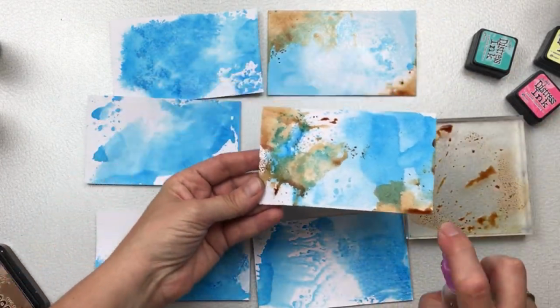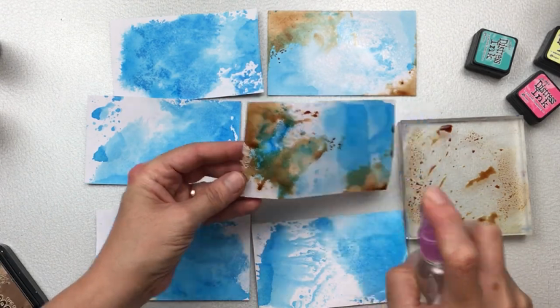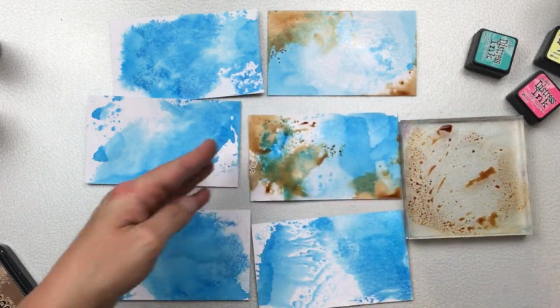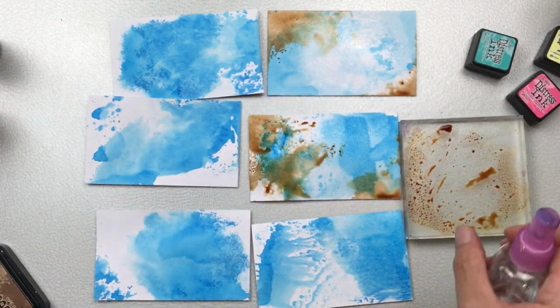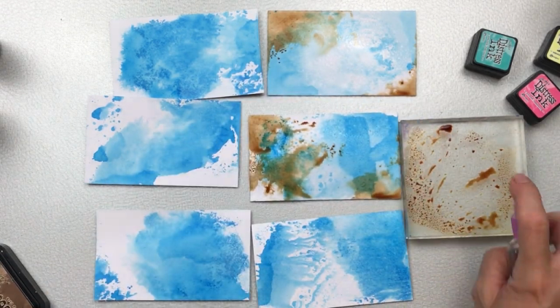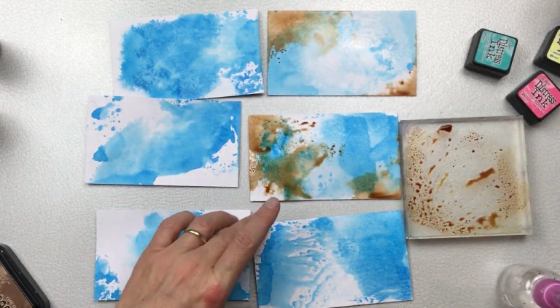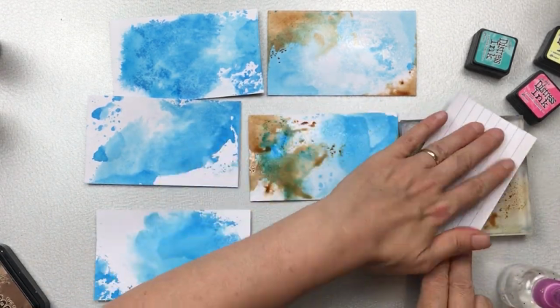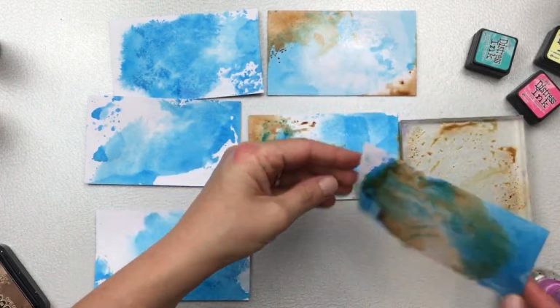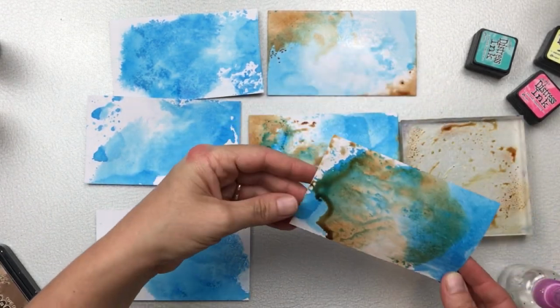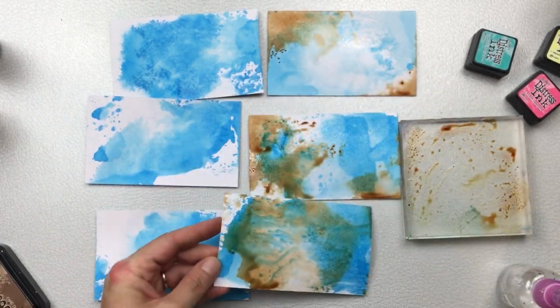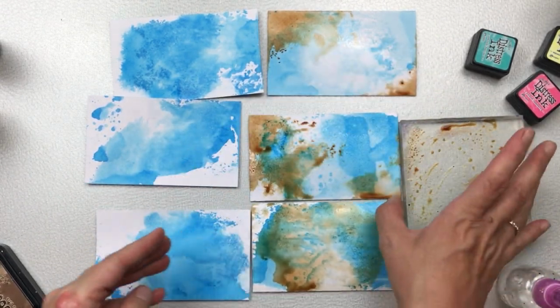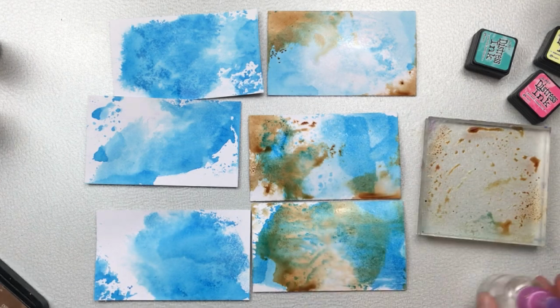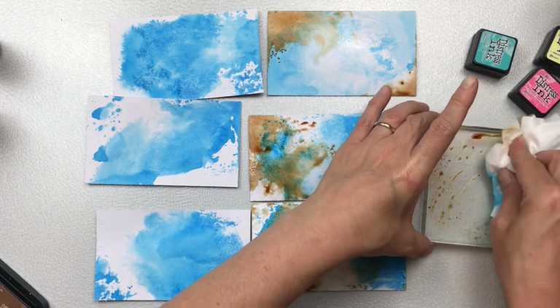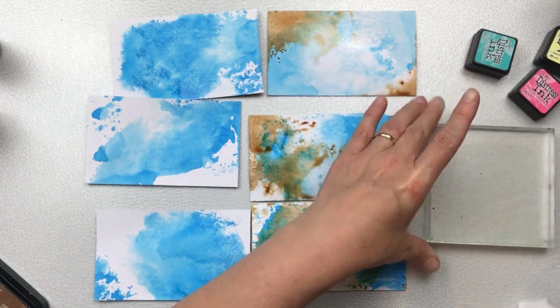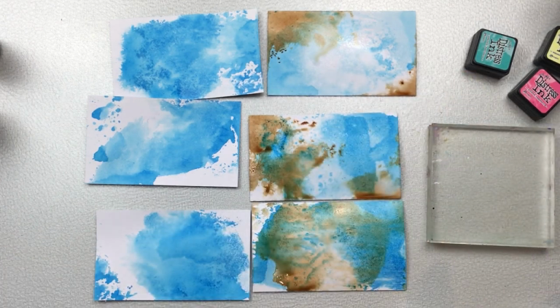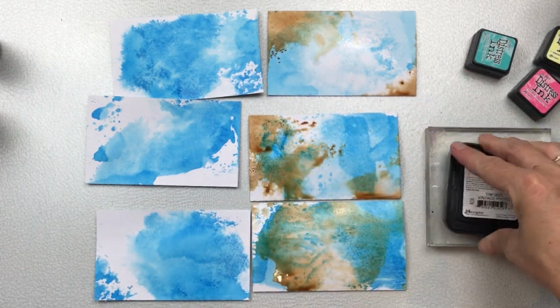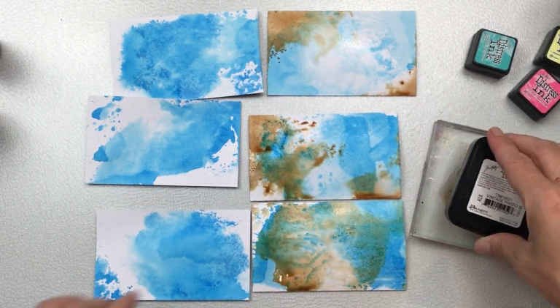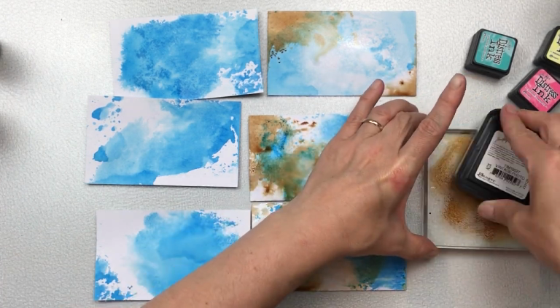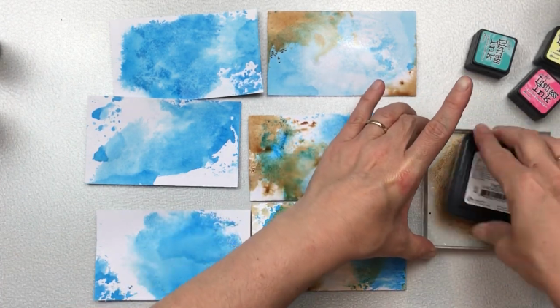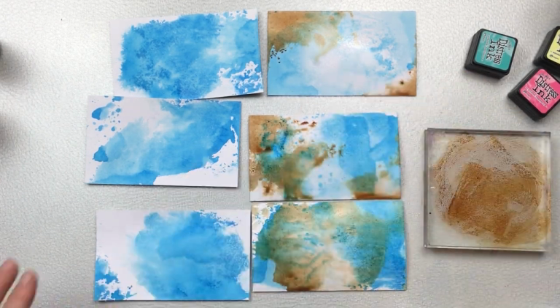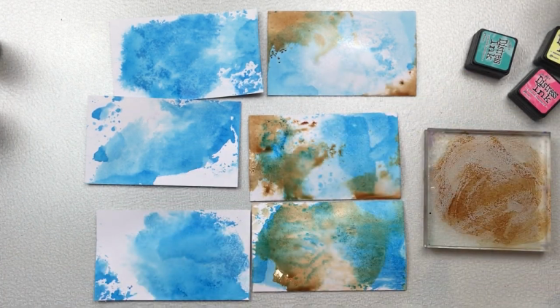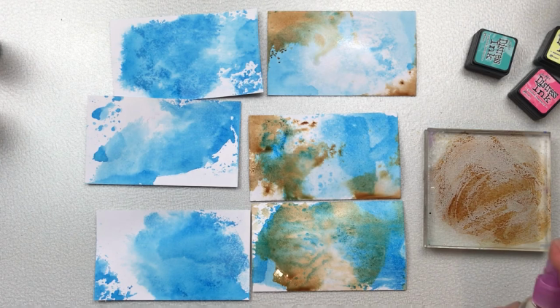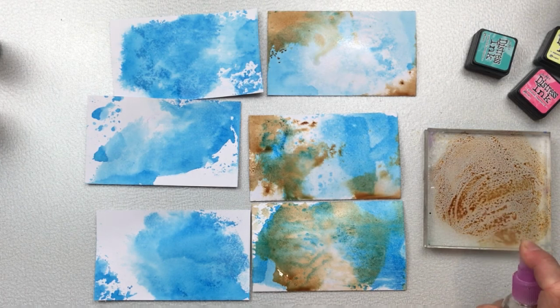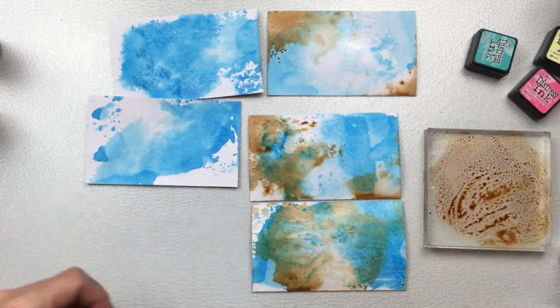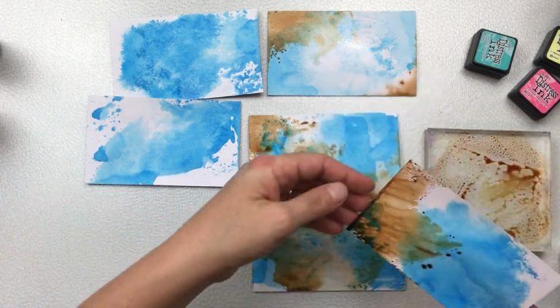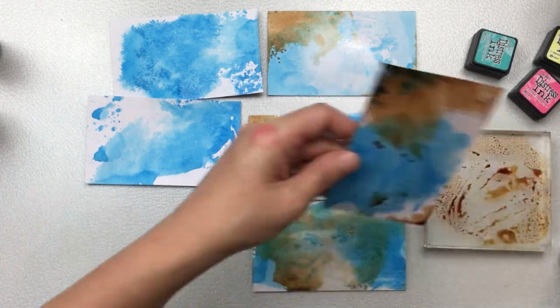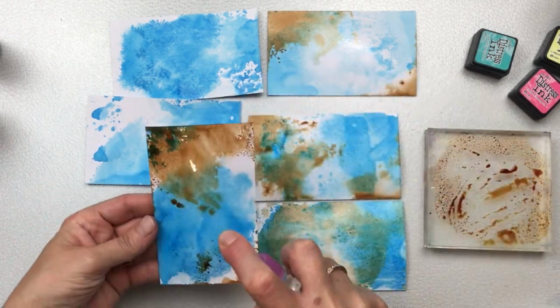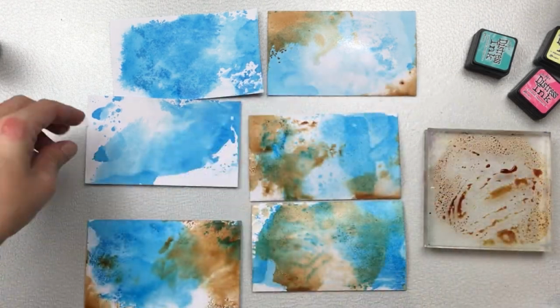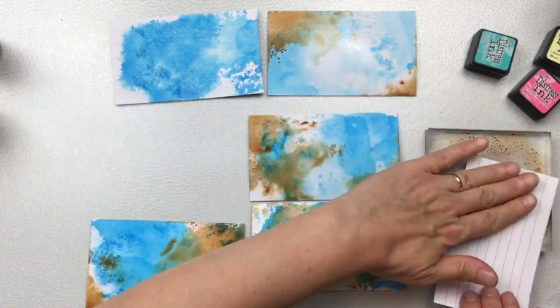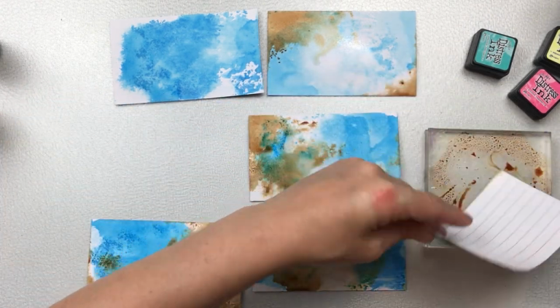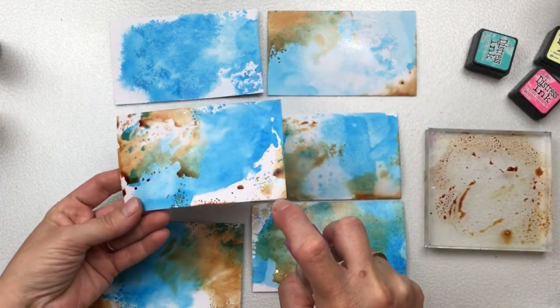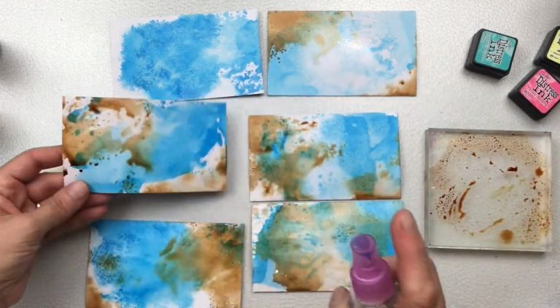I will have a list of products that I've used in the description below. If you notice, I dry the acrylic block before I press the ink pad down on it again — I just use a tissue, and this is to avoid getting water onto the ink pad.